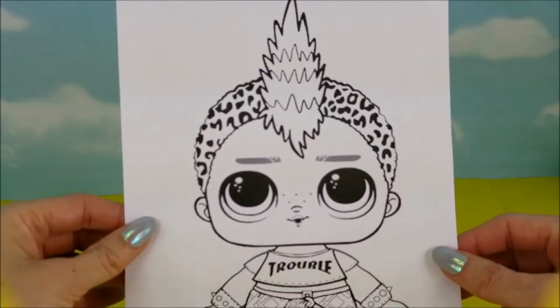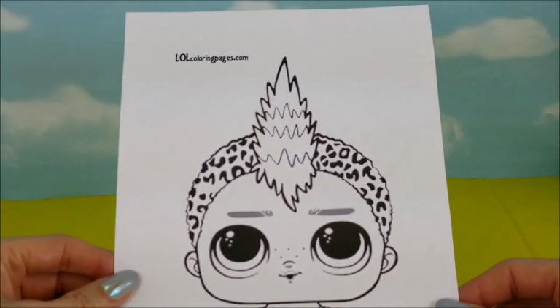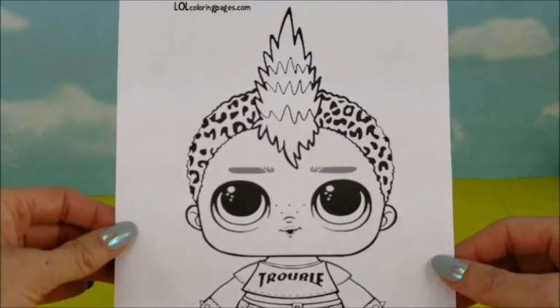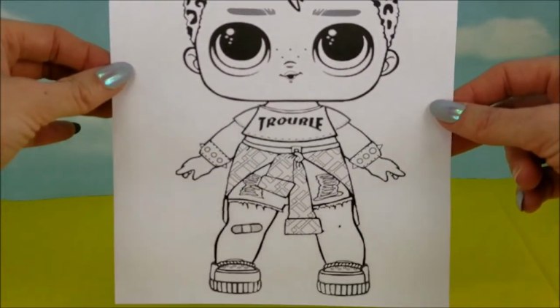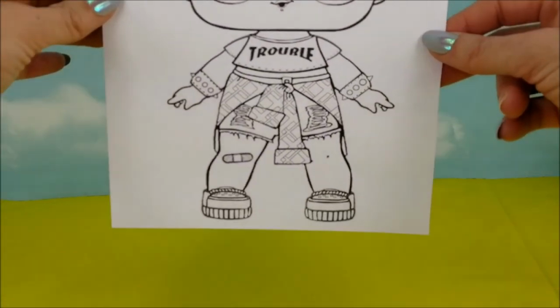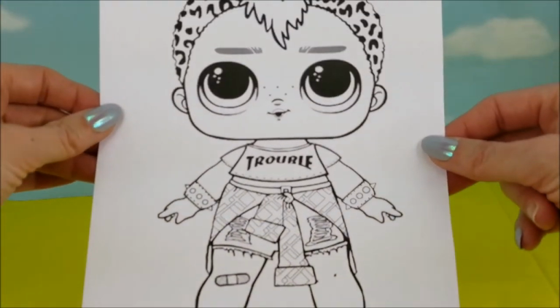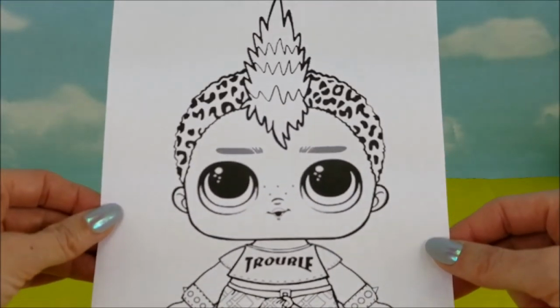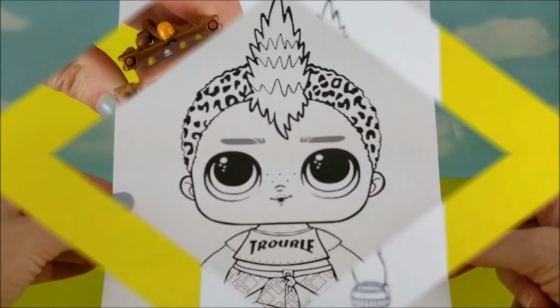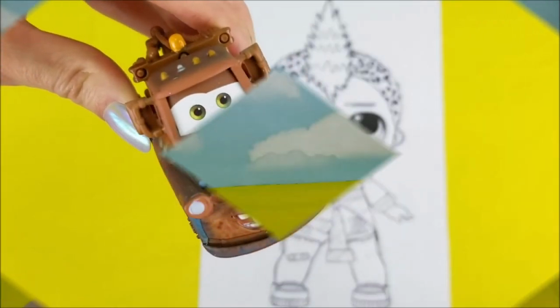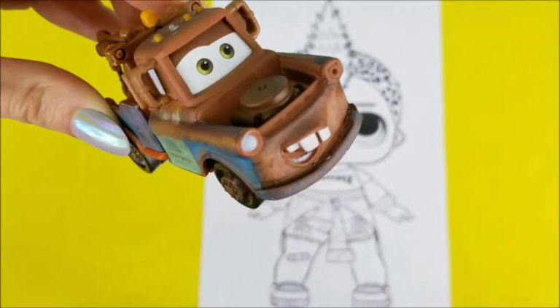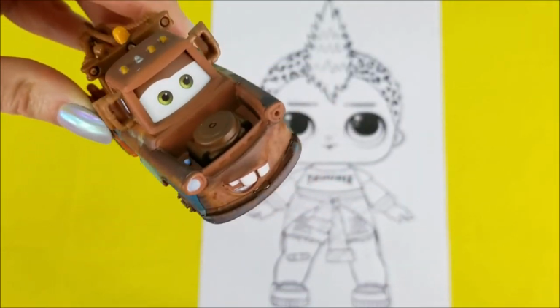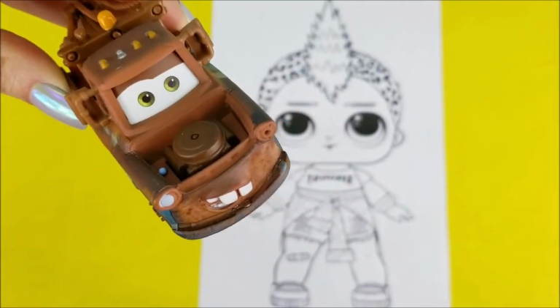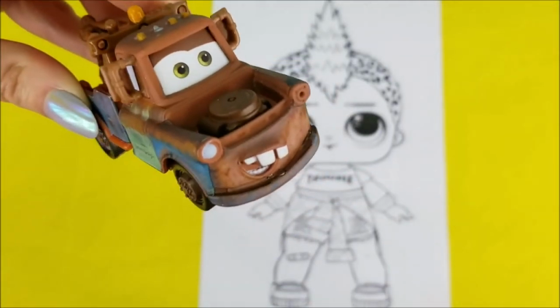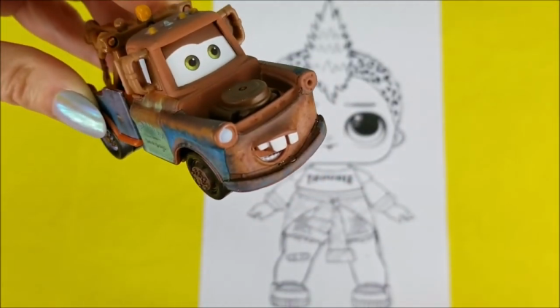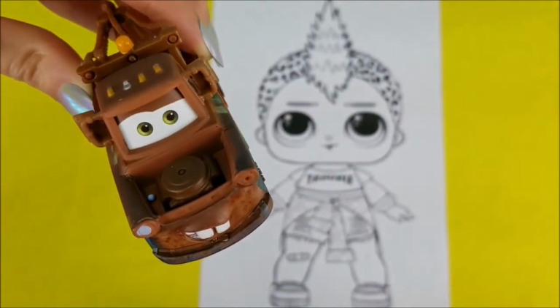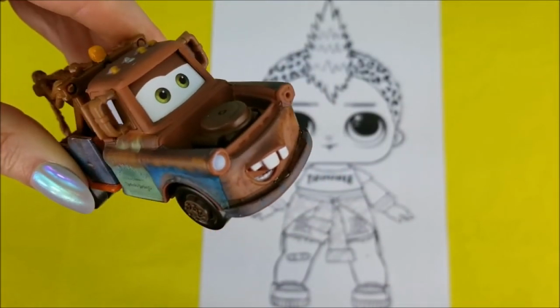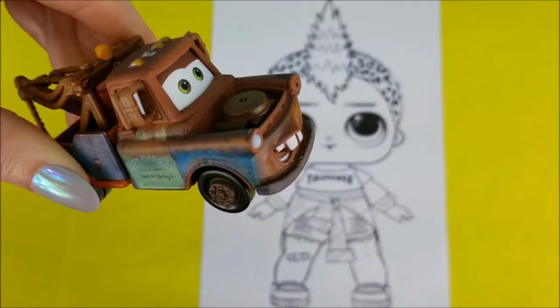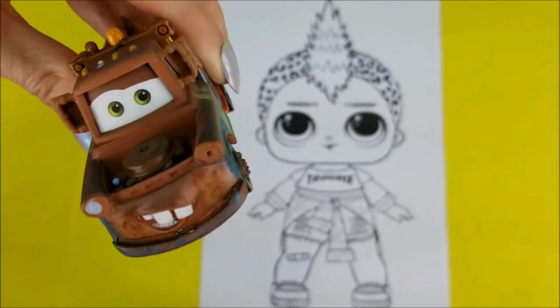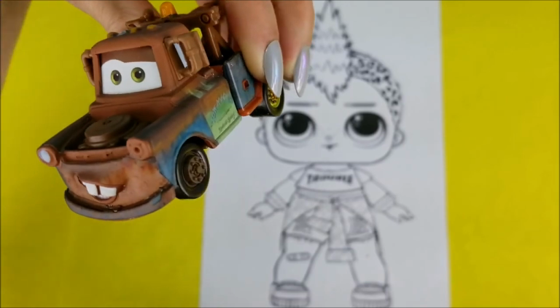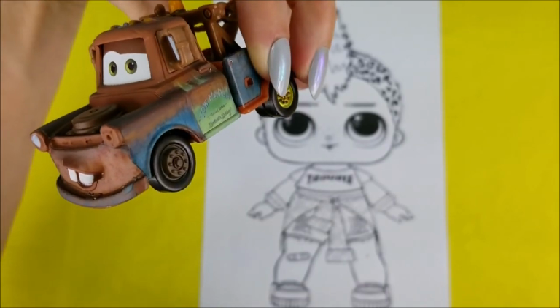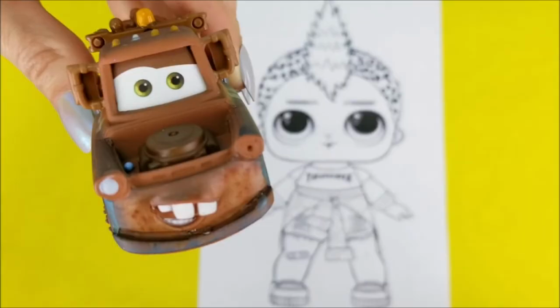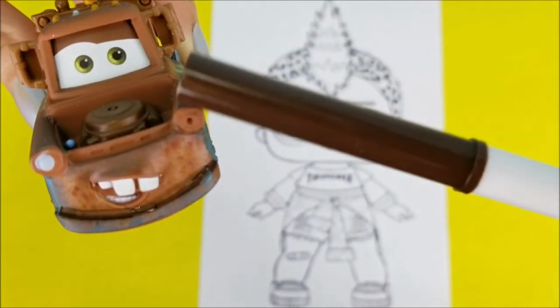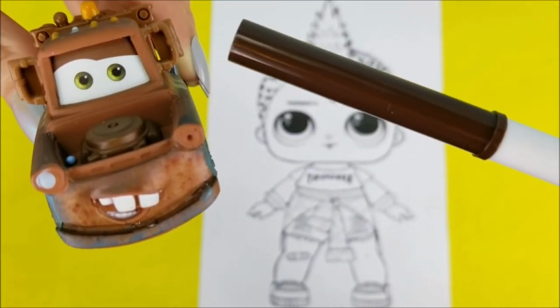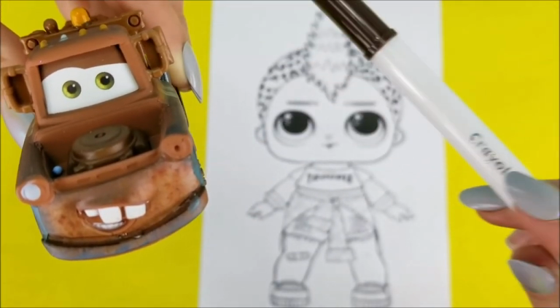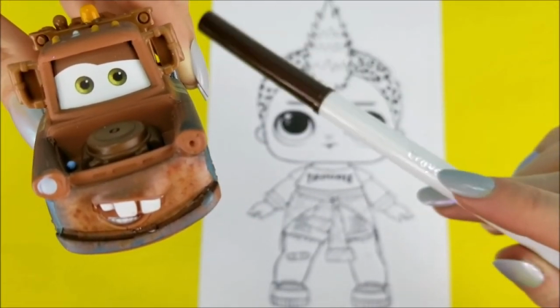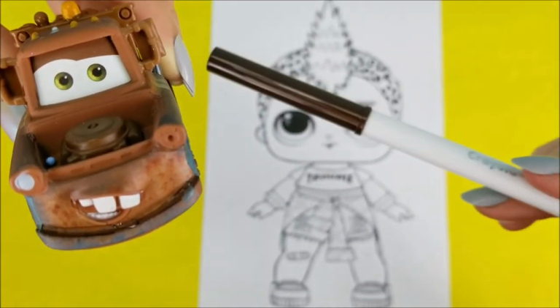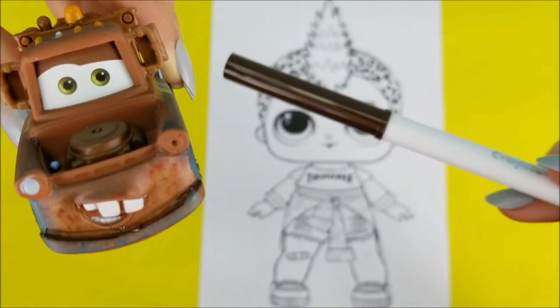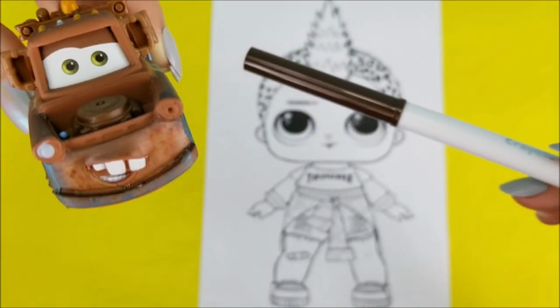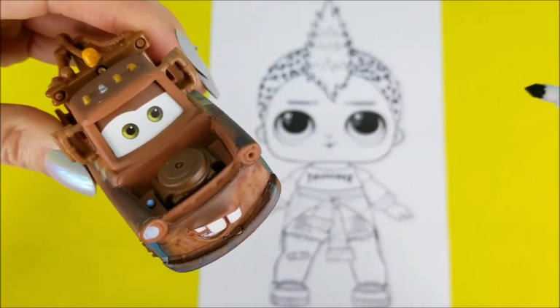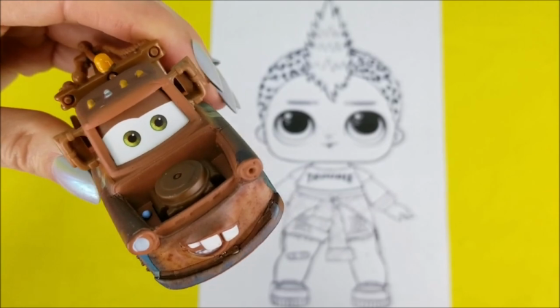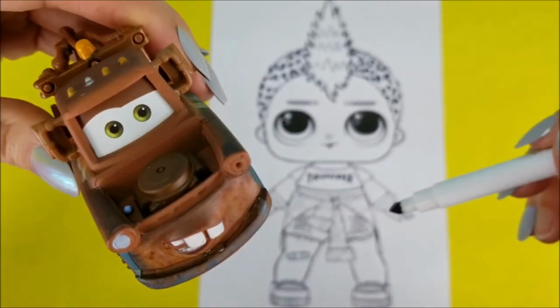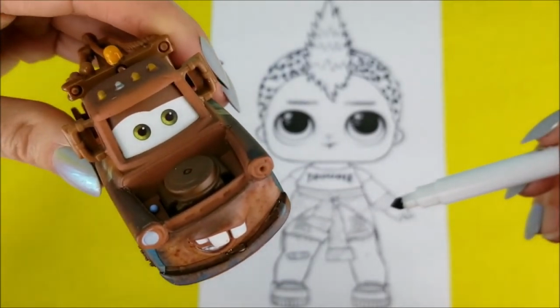Here is the LOL Doll Punk Boy, all ready to be colored. Well, I reckon the first color we should use is a beautiful brown, much like my paint coat here. Sounds like a great idea, Mater. I'm gonna use this brown right here and we're gonna be coloring Punk Boy's eyes.